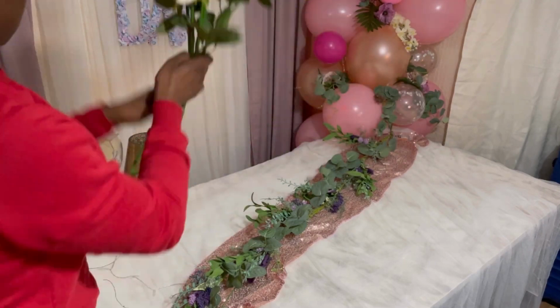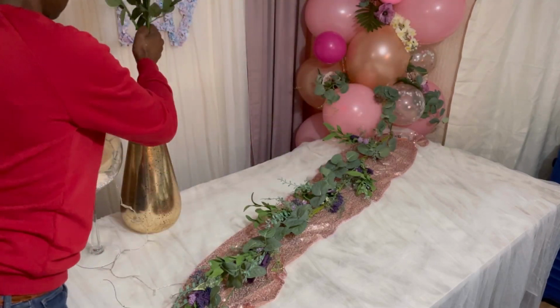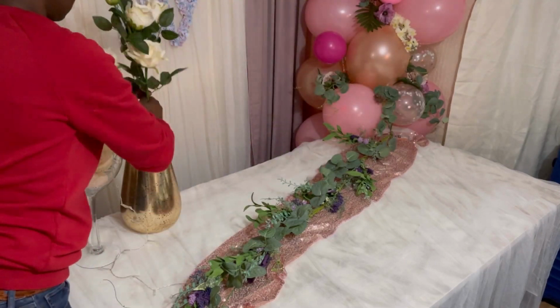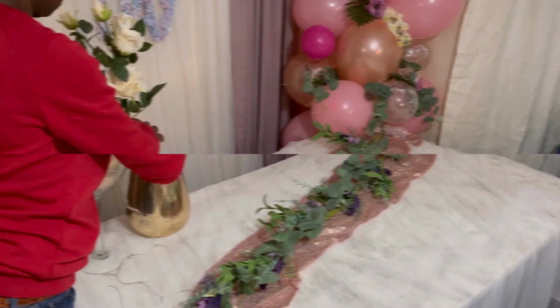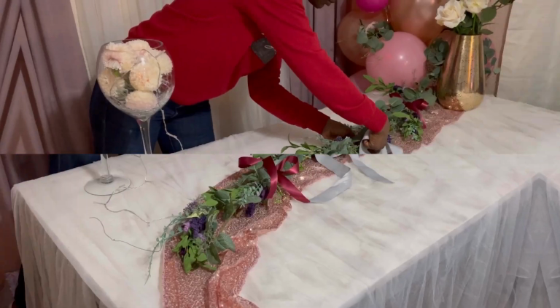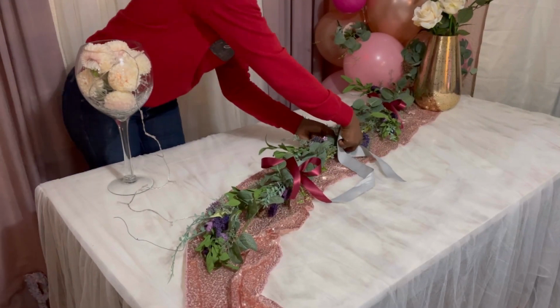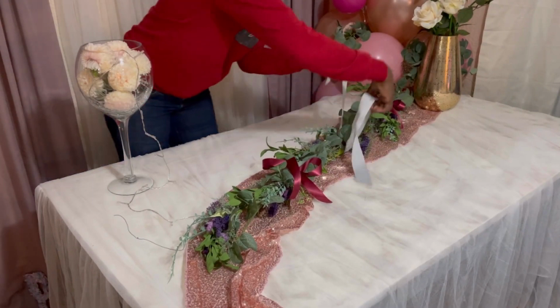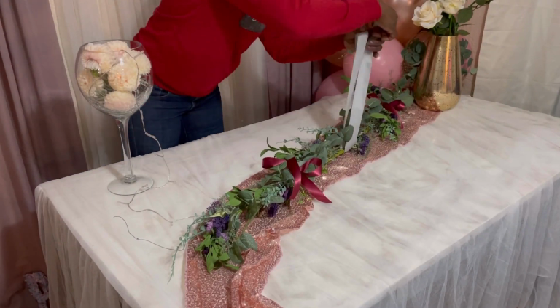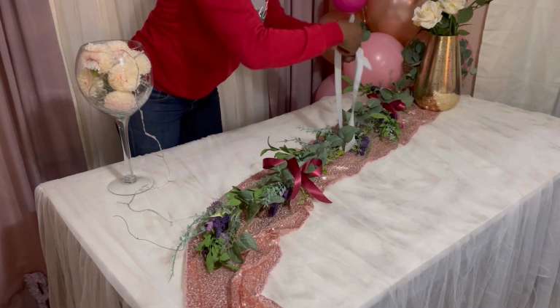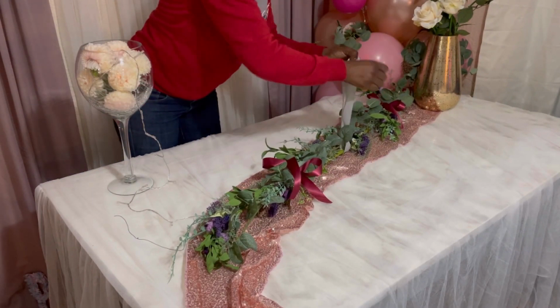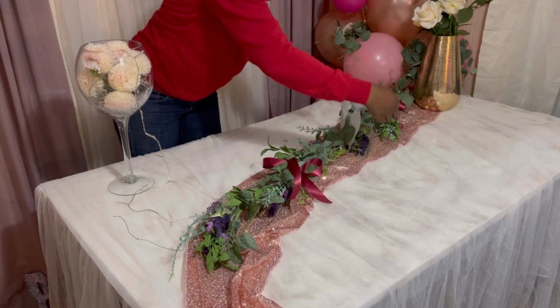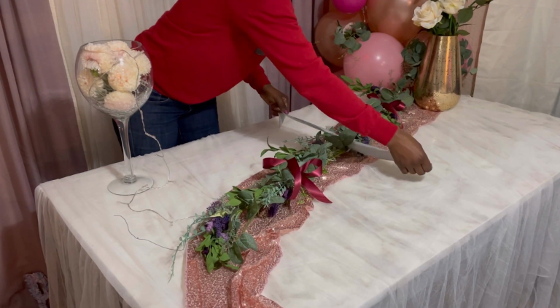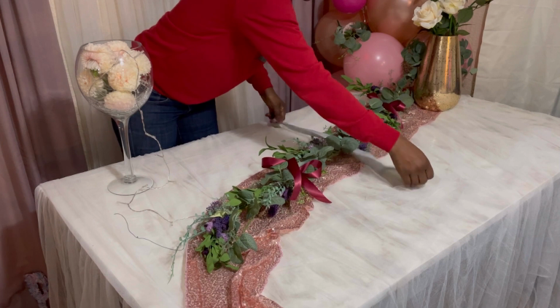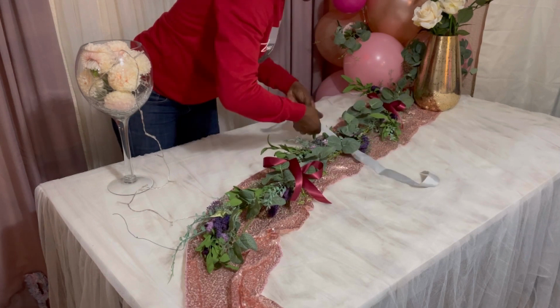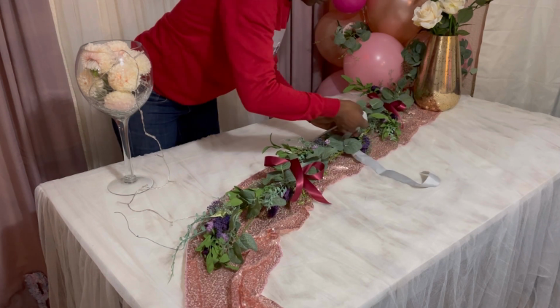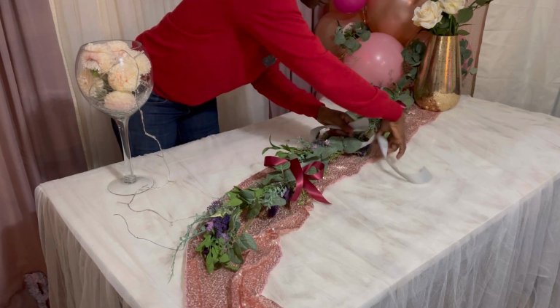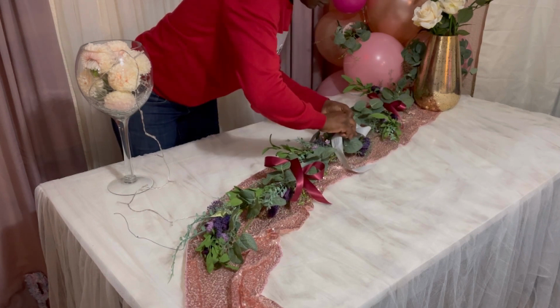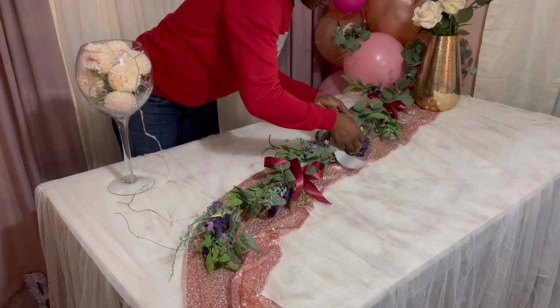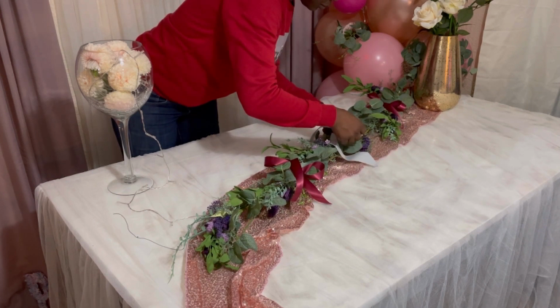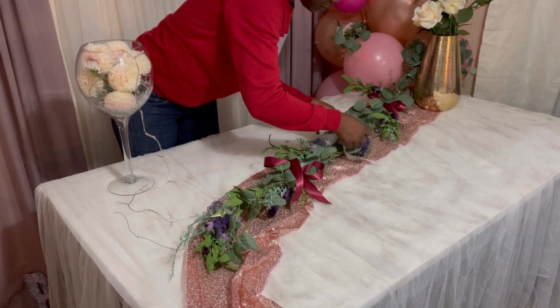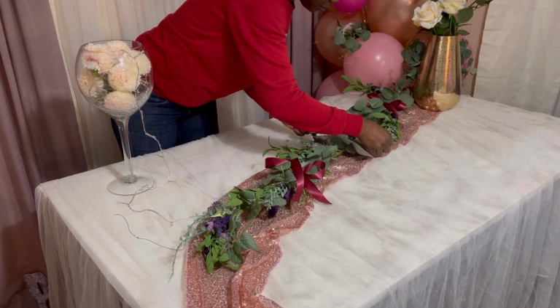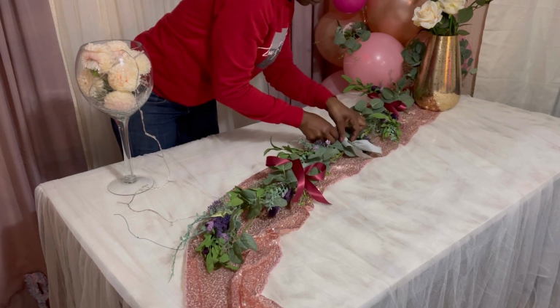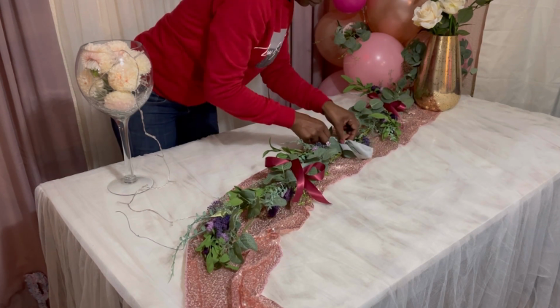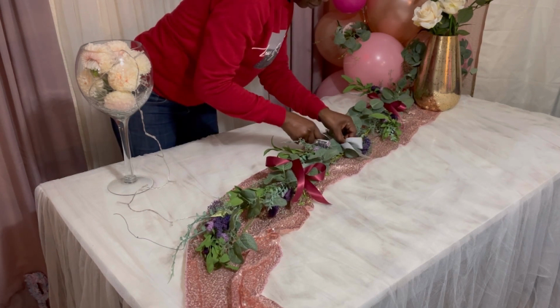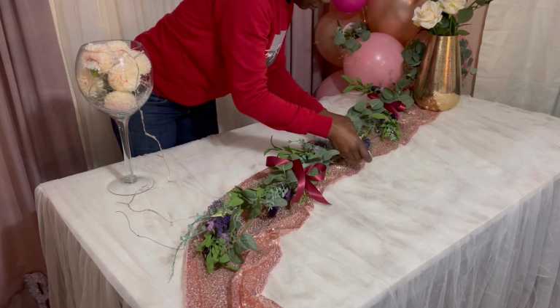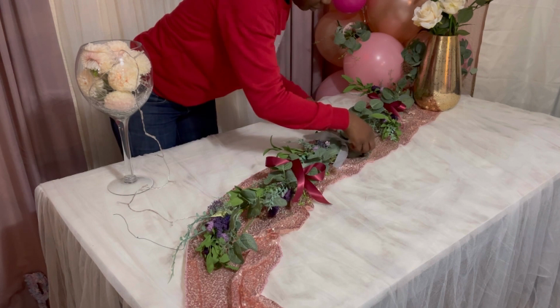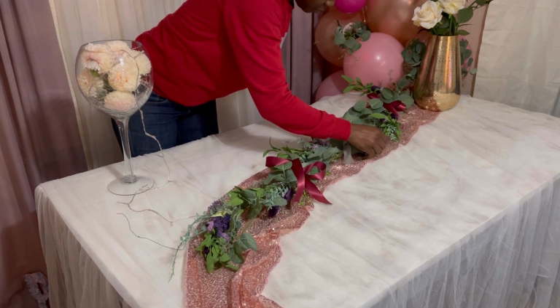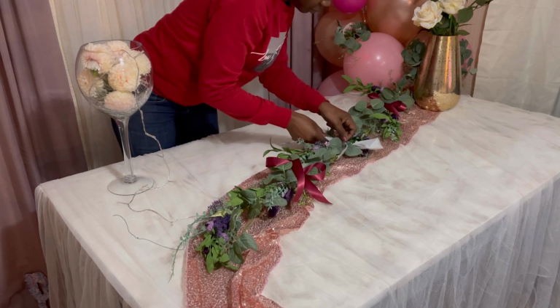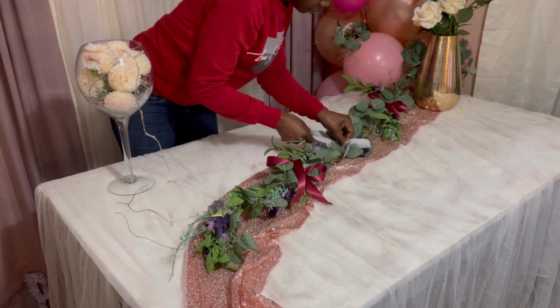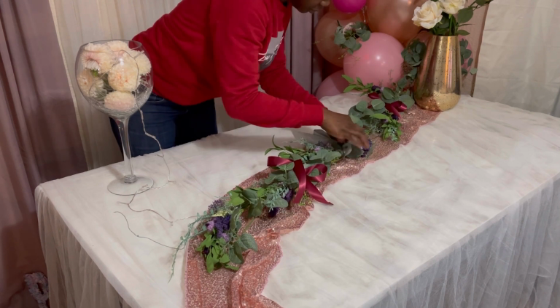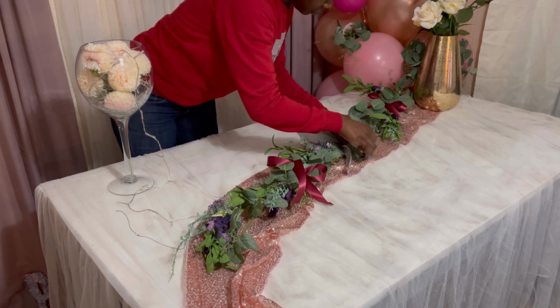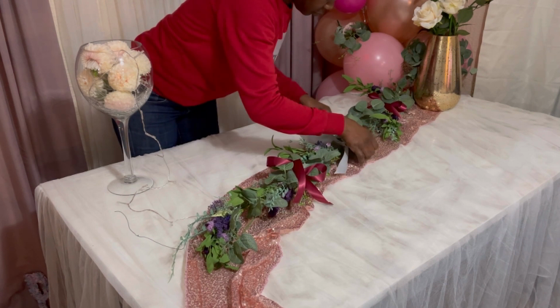I put the flowers in my gold vase and just jazzed it up a little bit — I didn't want to add too many things, just simple little bits. The burgundy ribbons I got from The Range, and the silver one actually came on a box, so I didn't purchase that one.